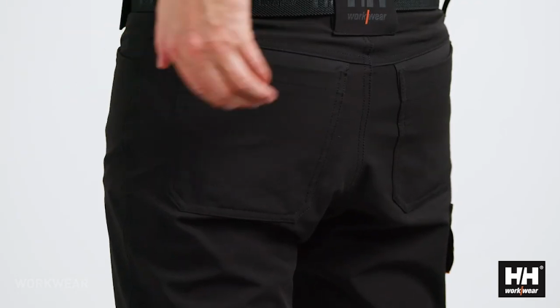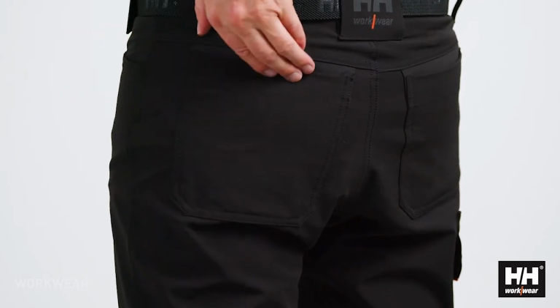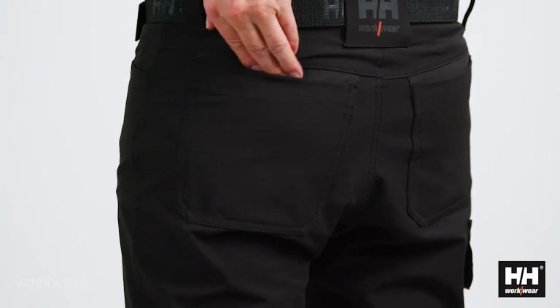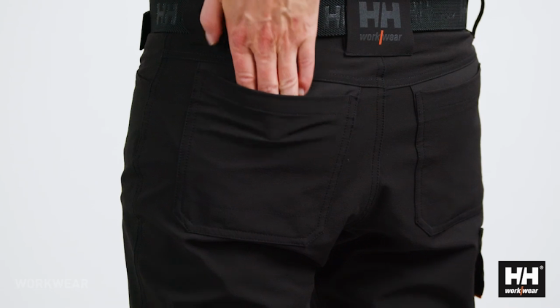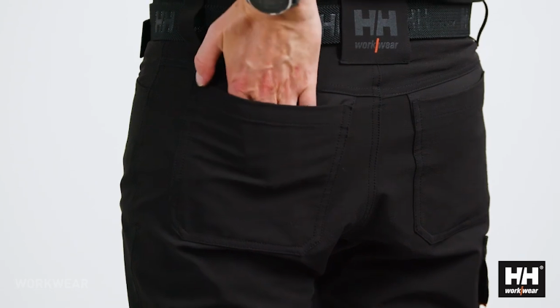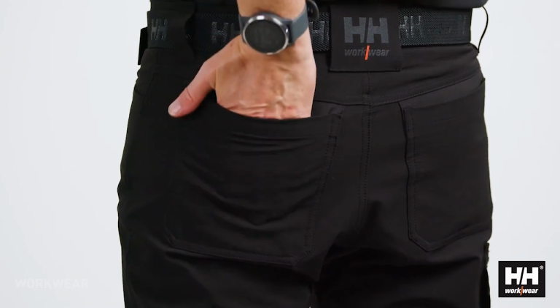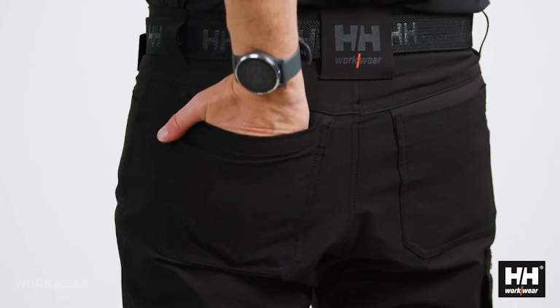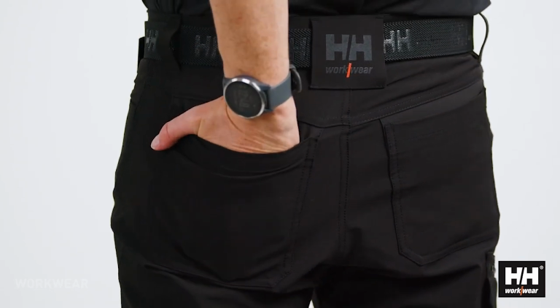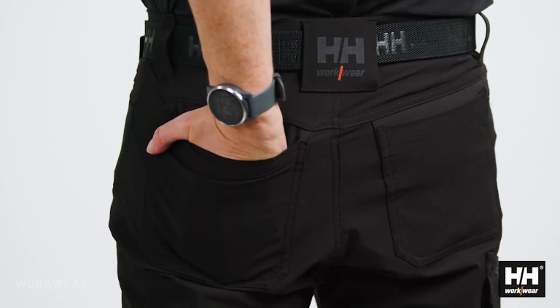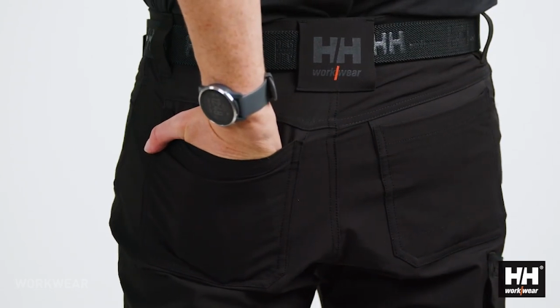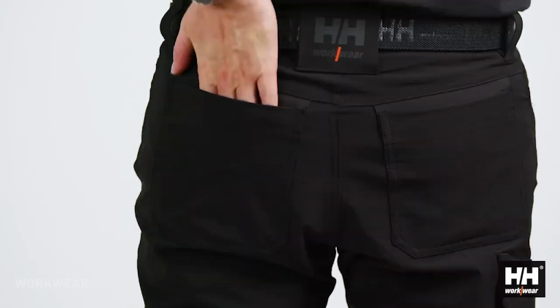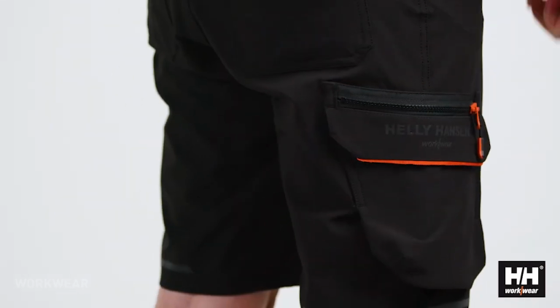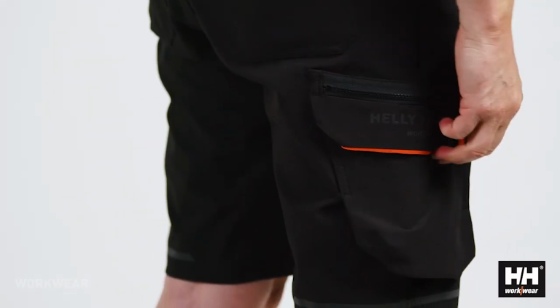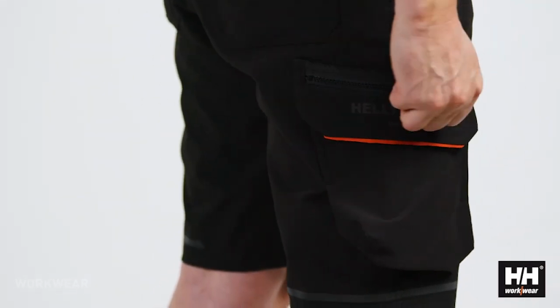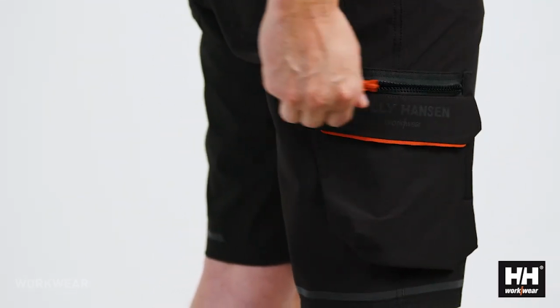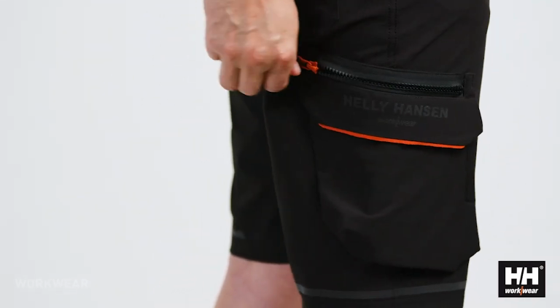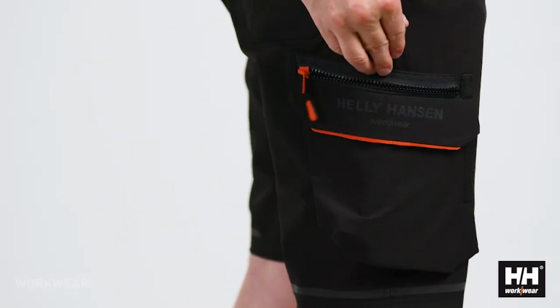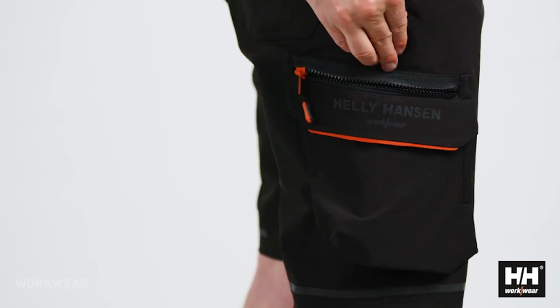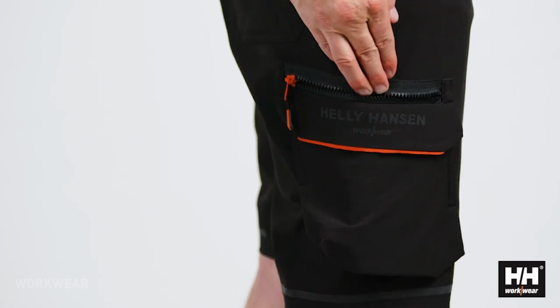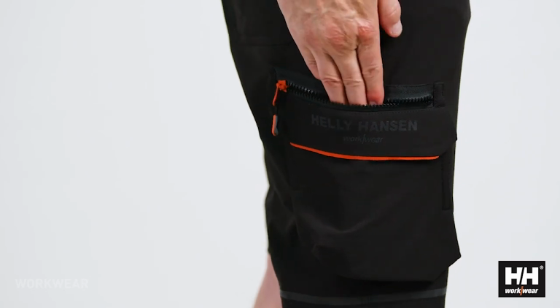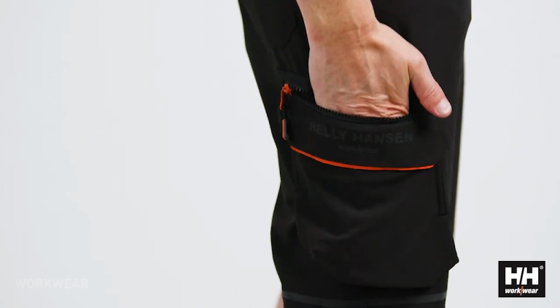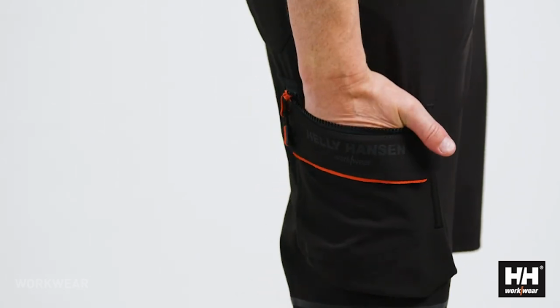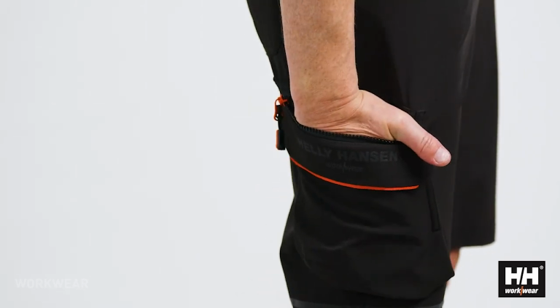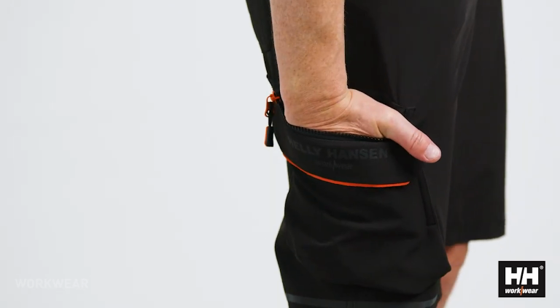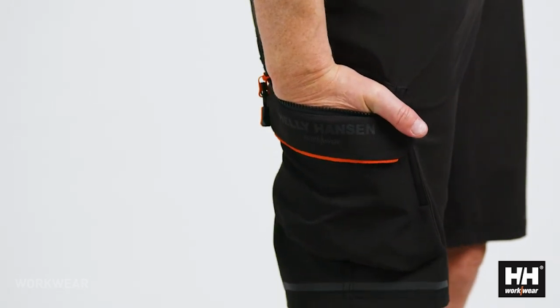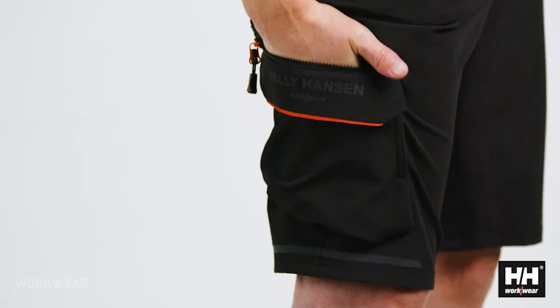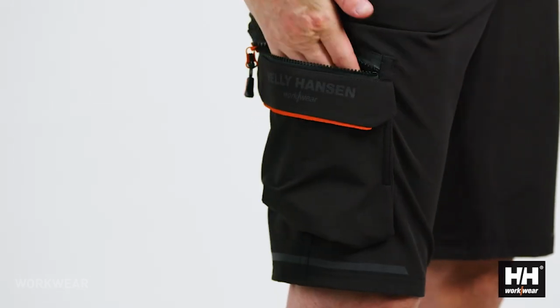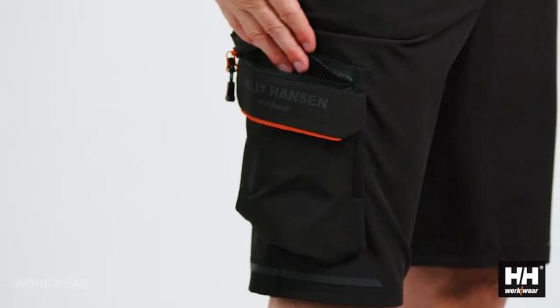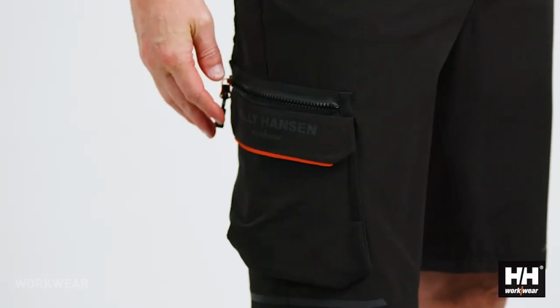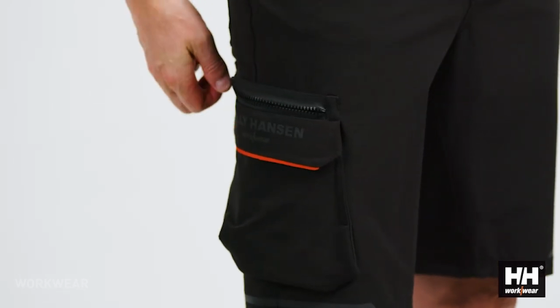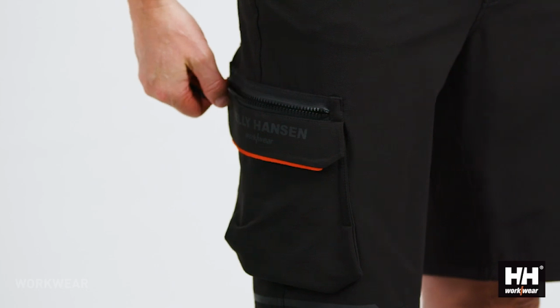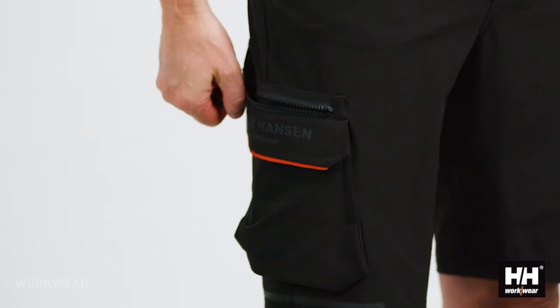To create a more flexible shorts we've added a cargo pocket with an opportunity to store either a ruler or a knife or any other tool that you frequently use throughout your workday in an easy accessible way.